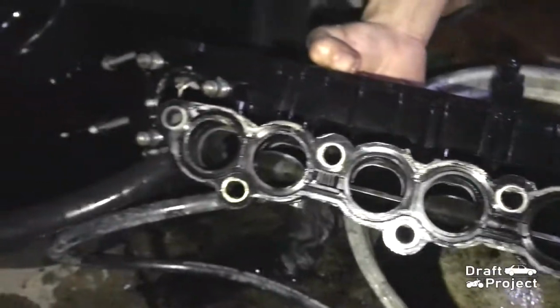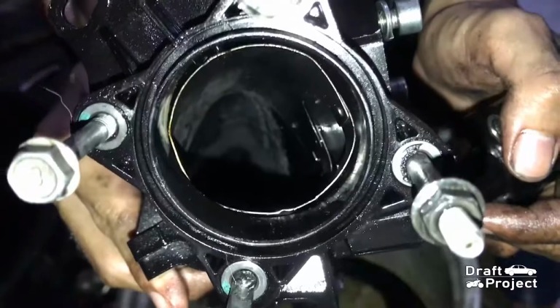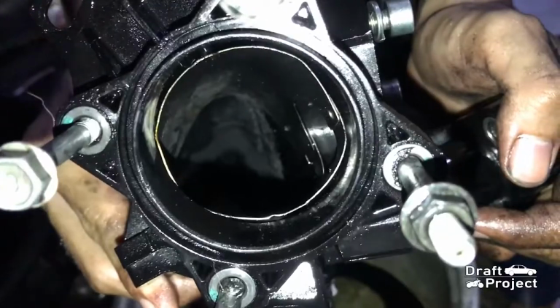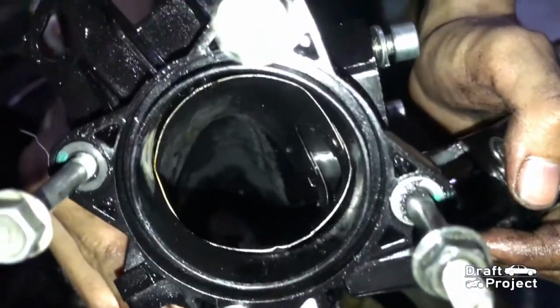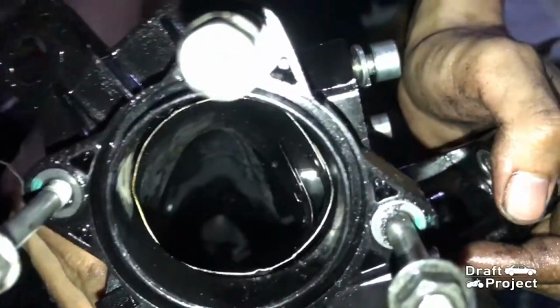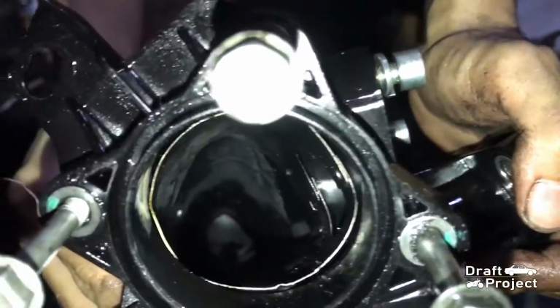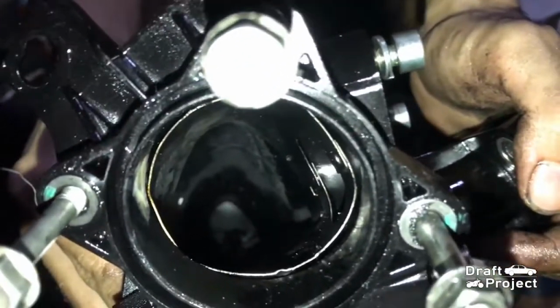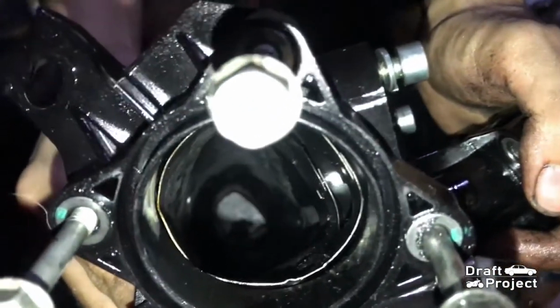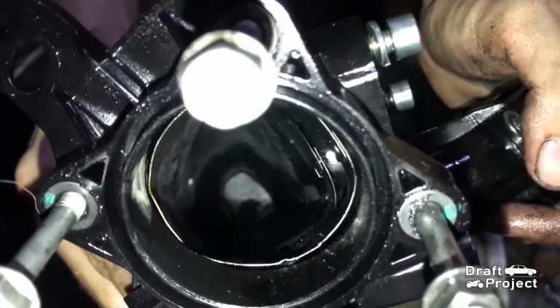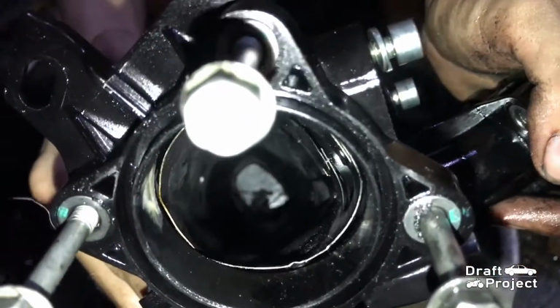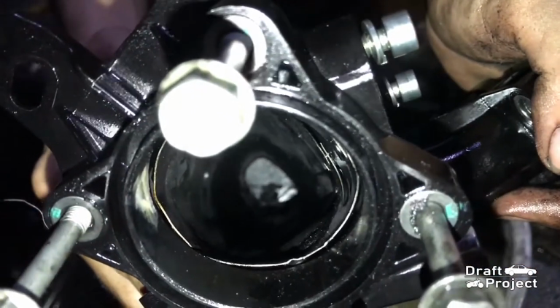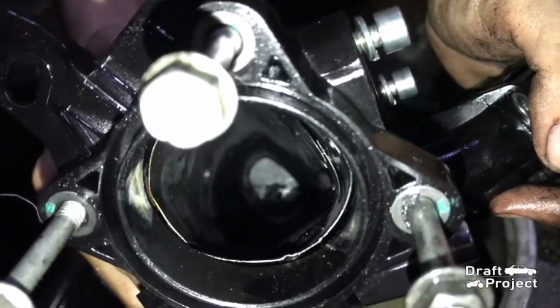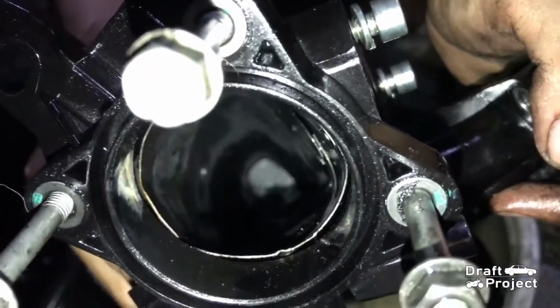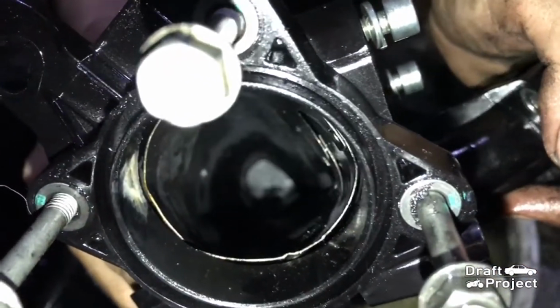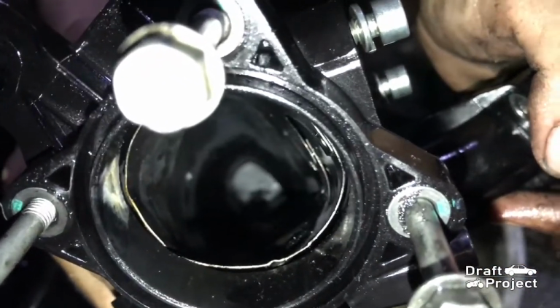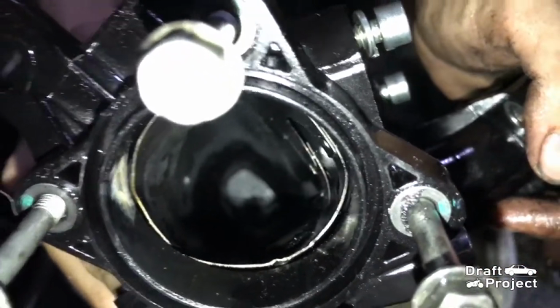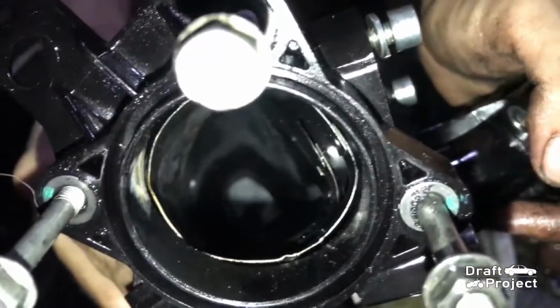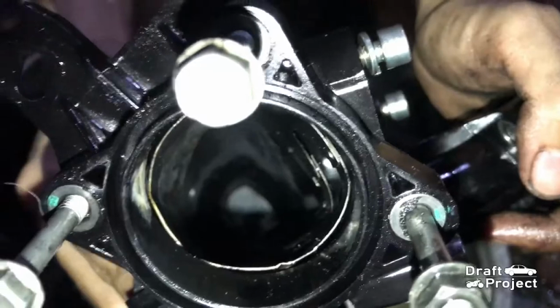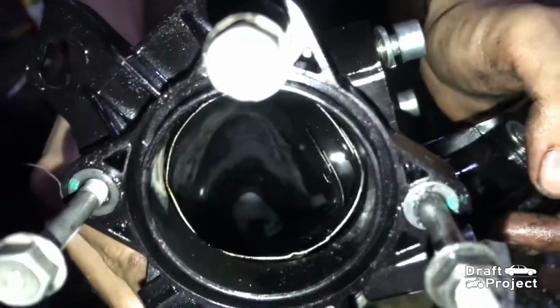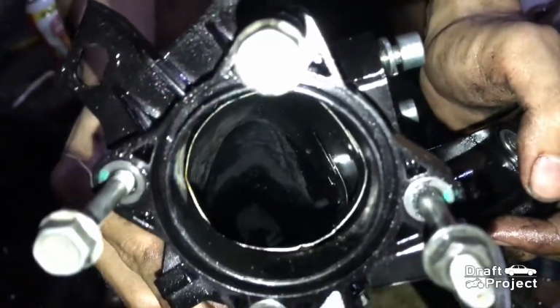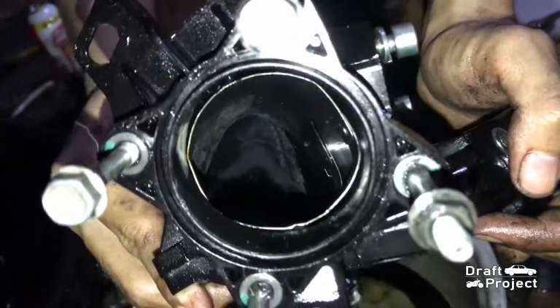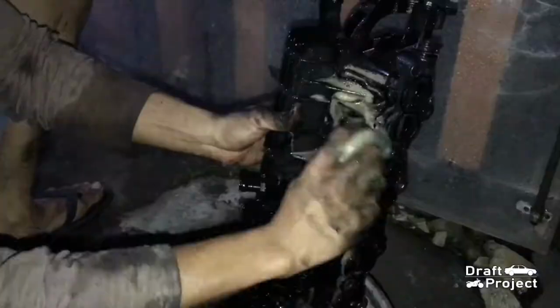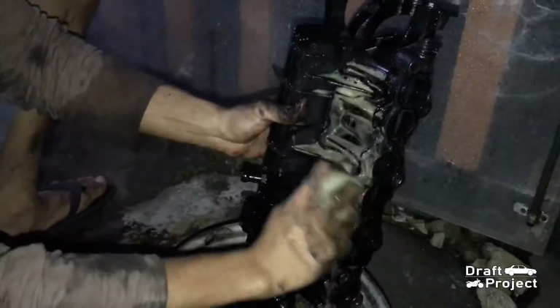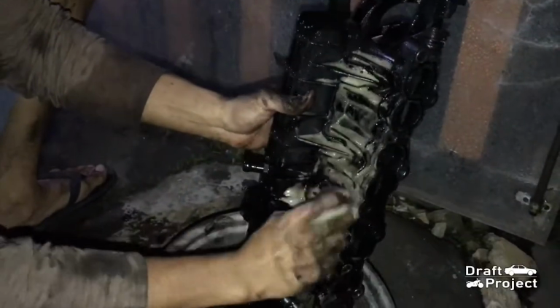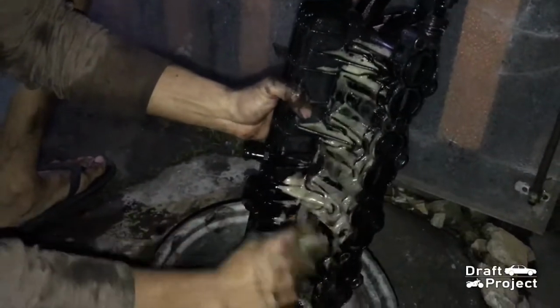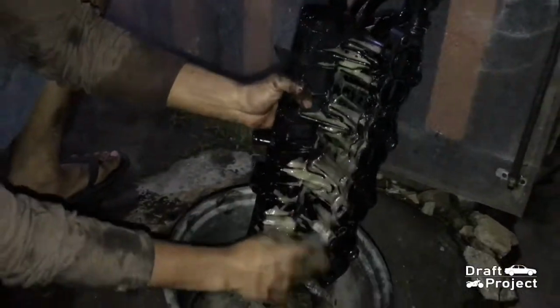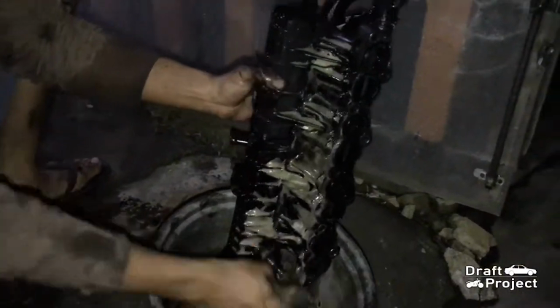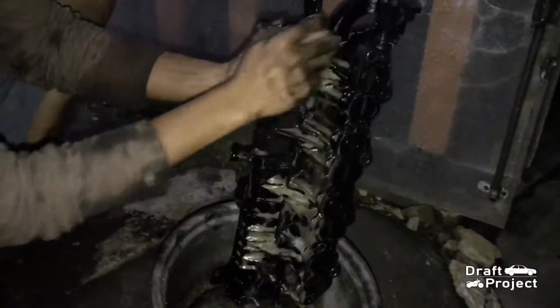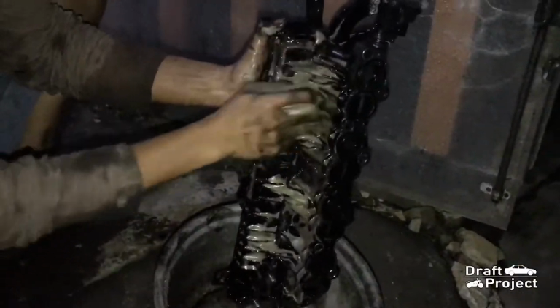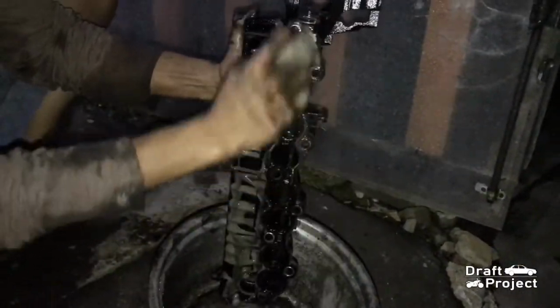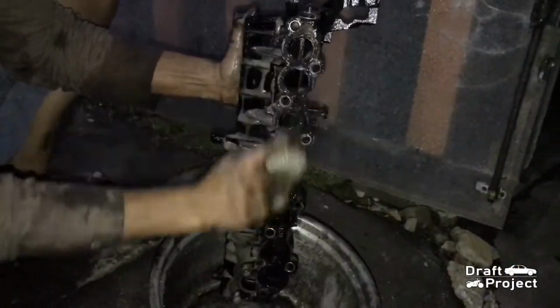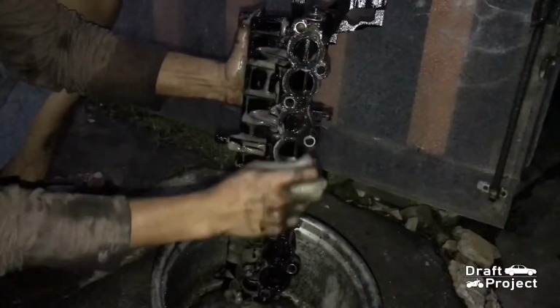Now it is almost clean. Most of the carbon deposits are now removed. I will now clean it using a sponge with a degreaser and rinse it afterwards.